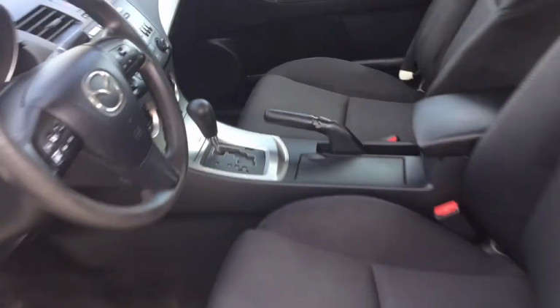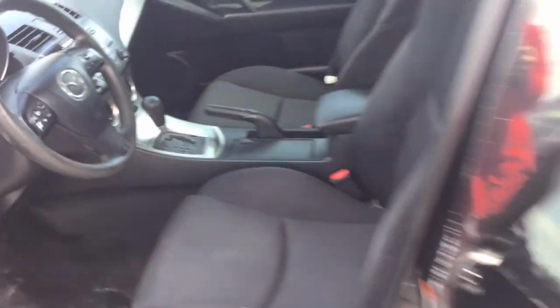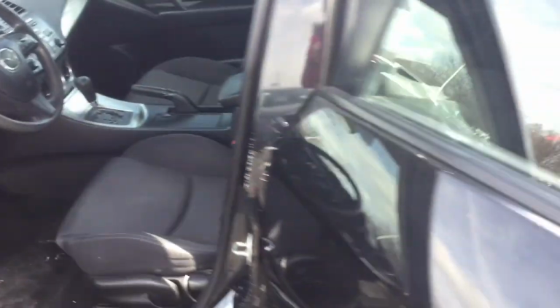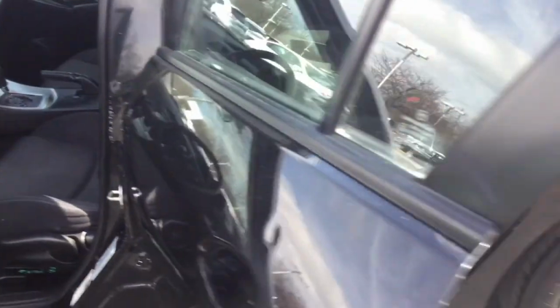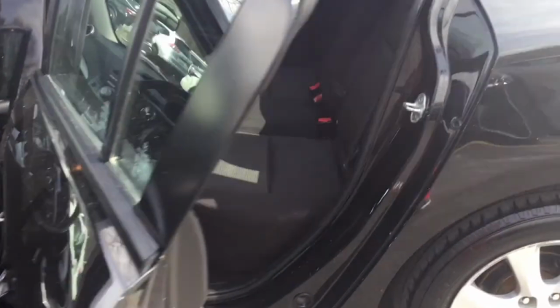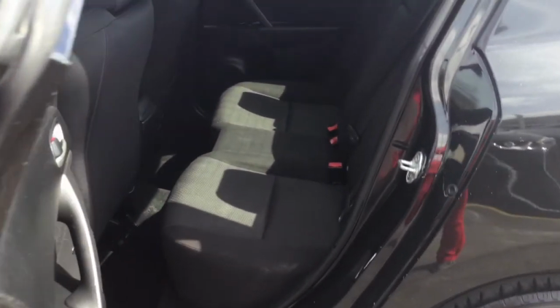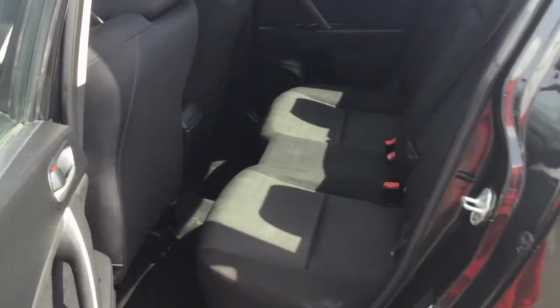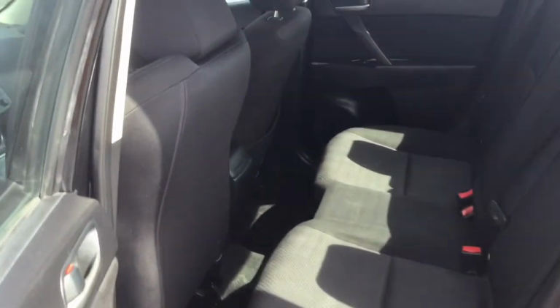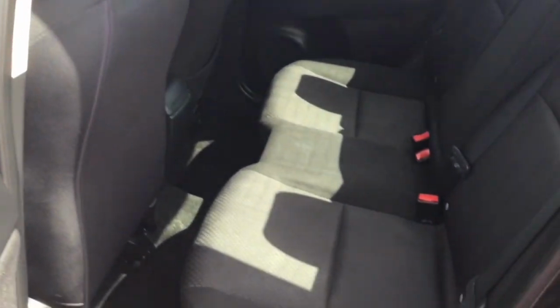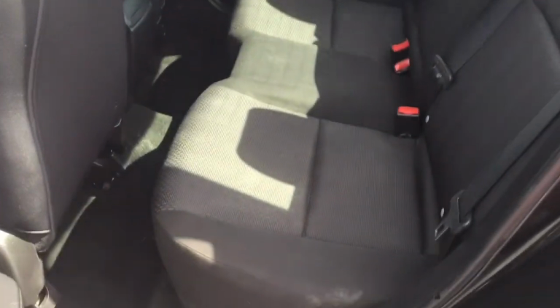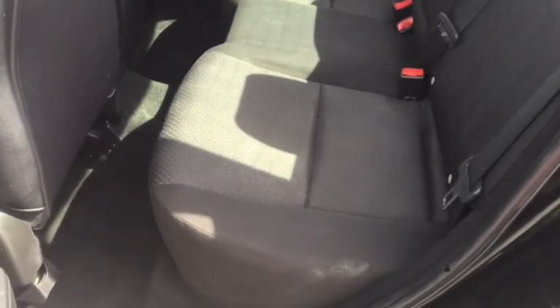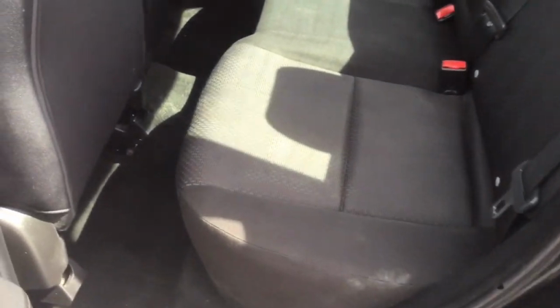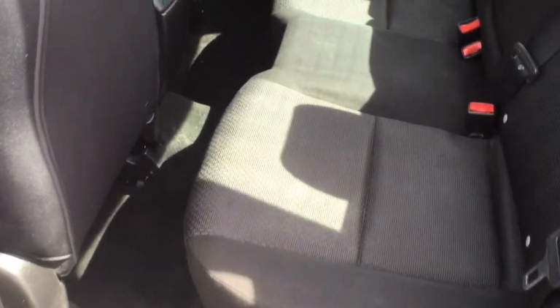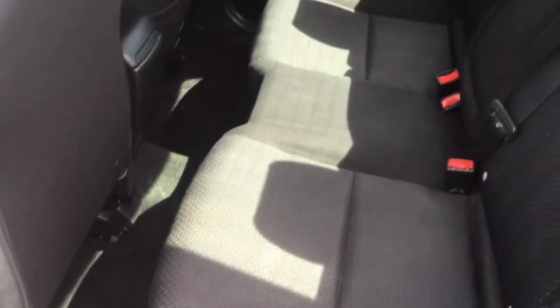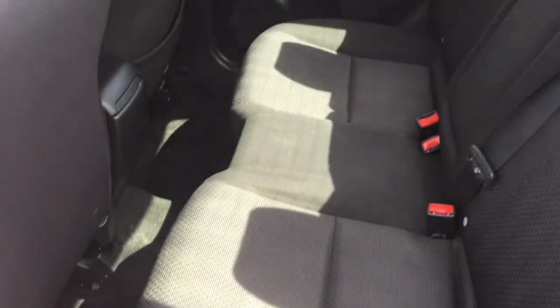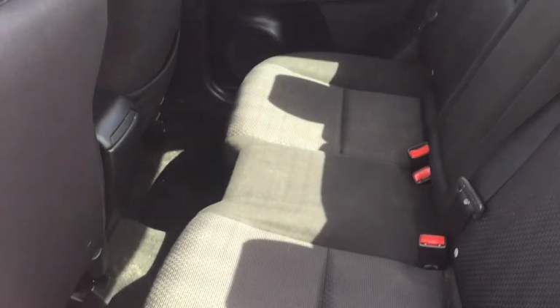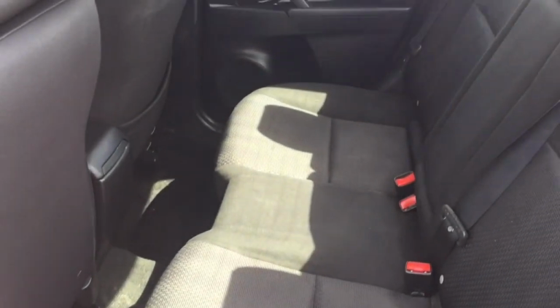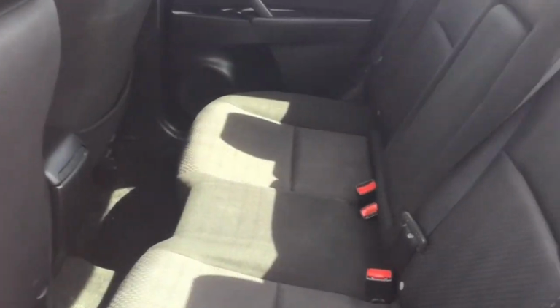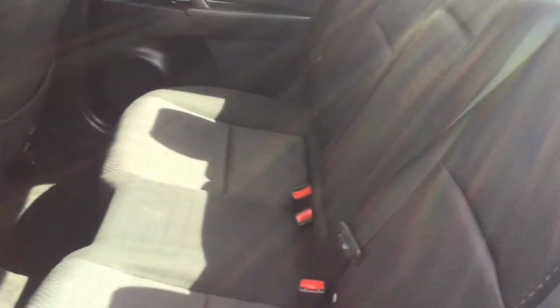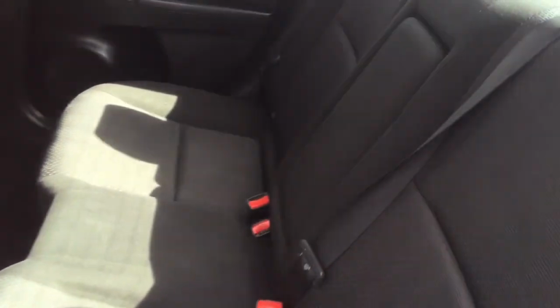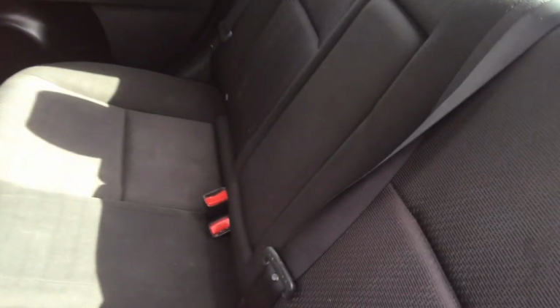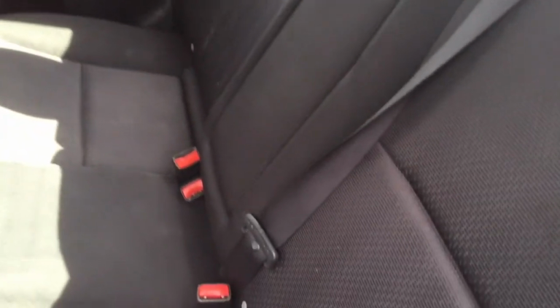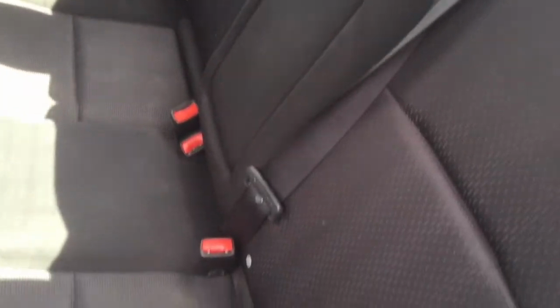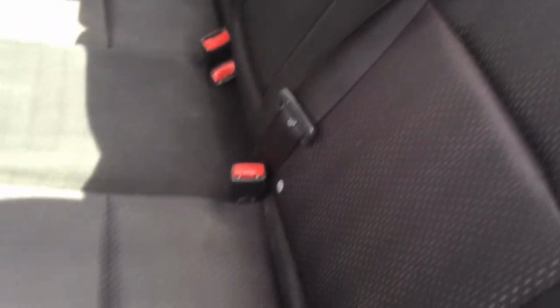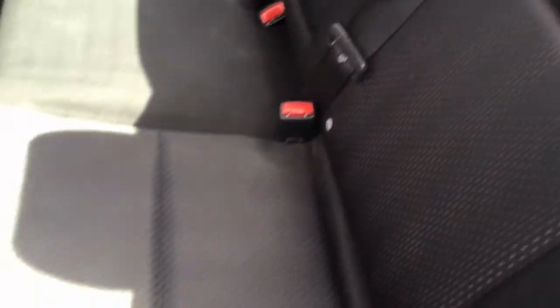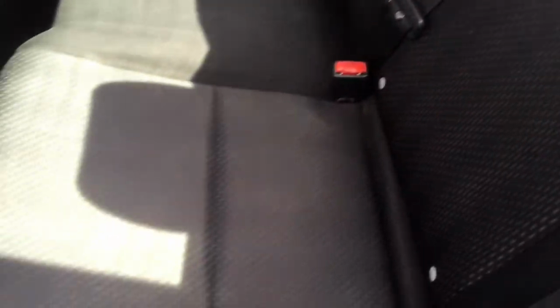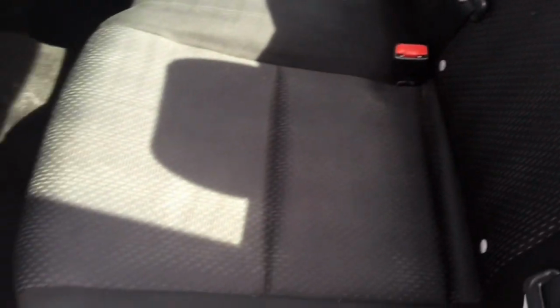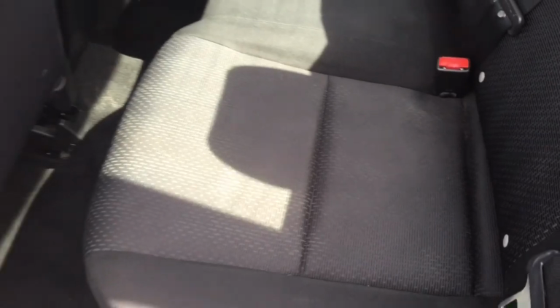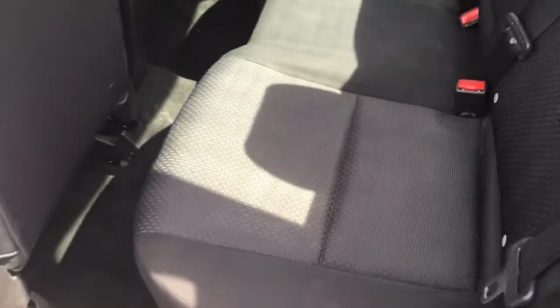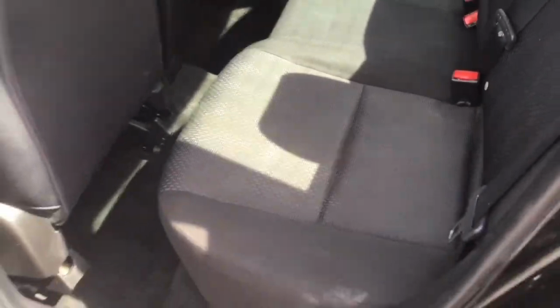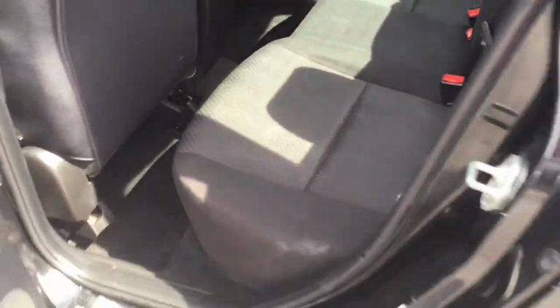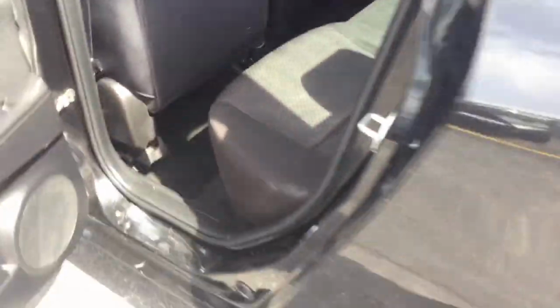As we jump in the back here, you'll see how pristine this Mazda has been kept. The rear showcases the premium black interior that's been held in really great condition as well.